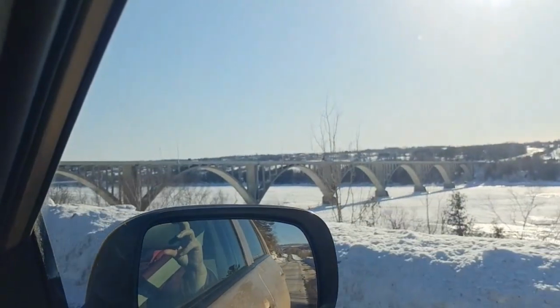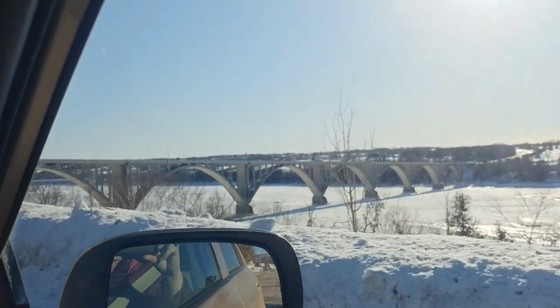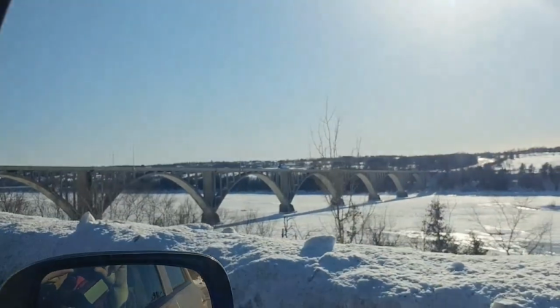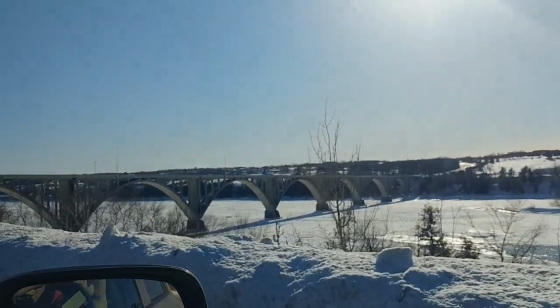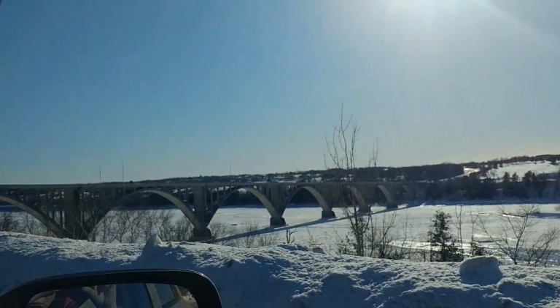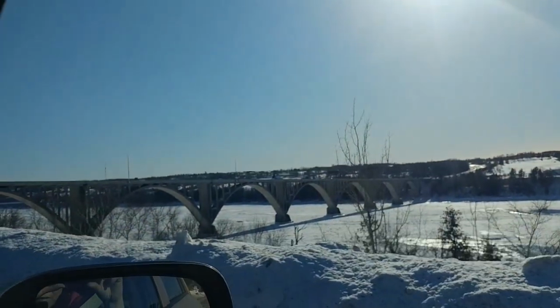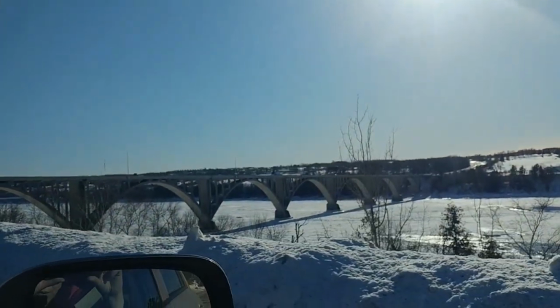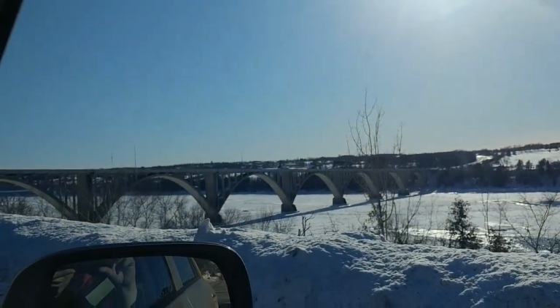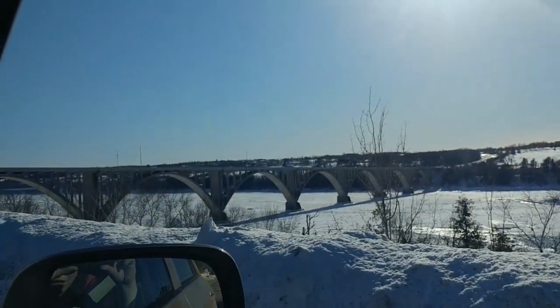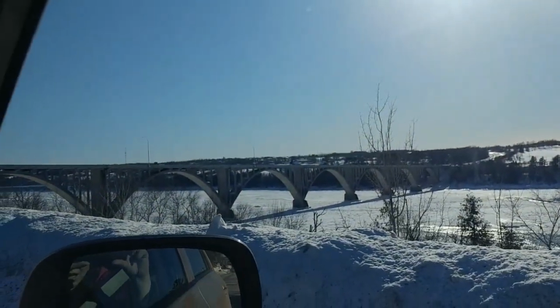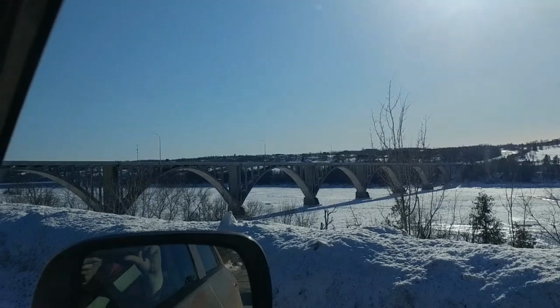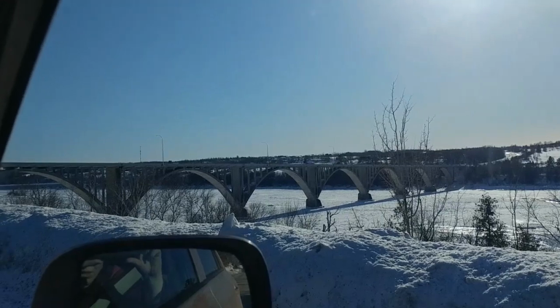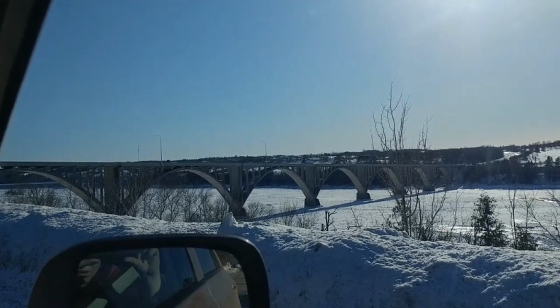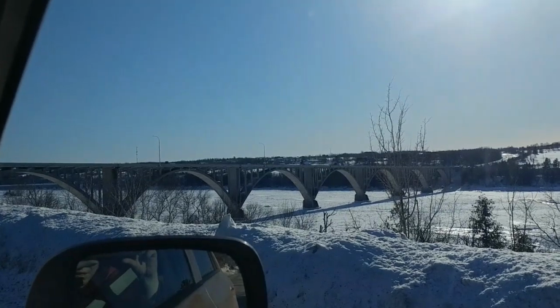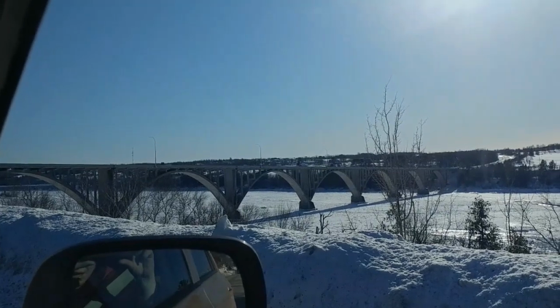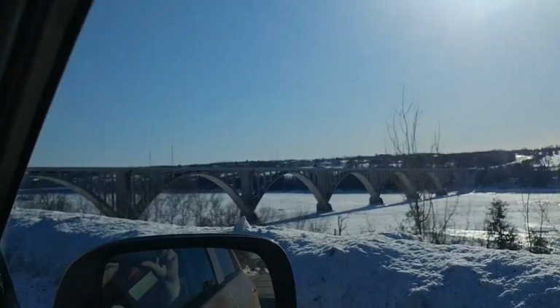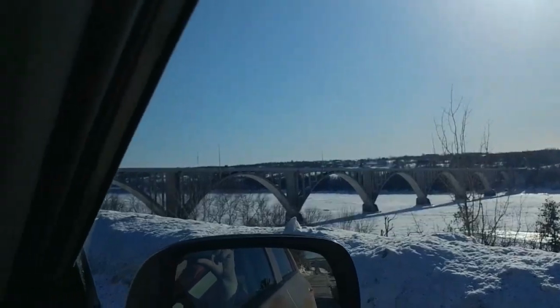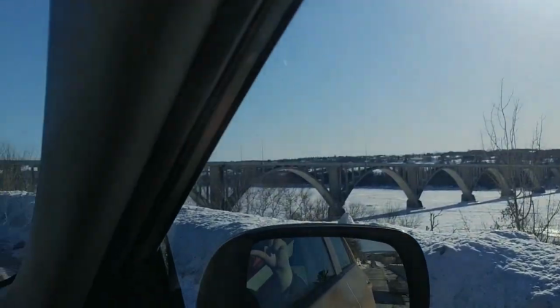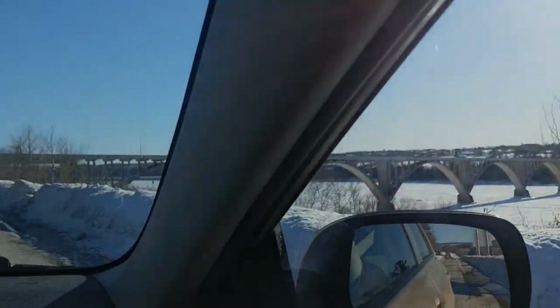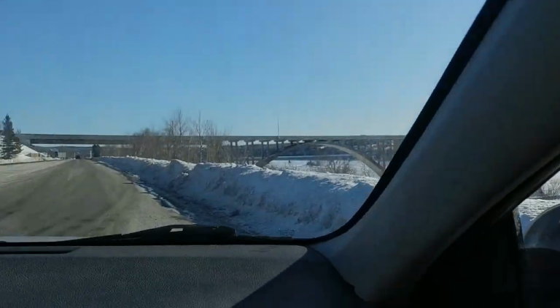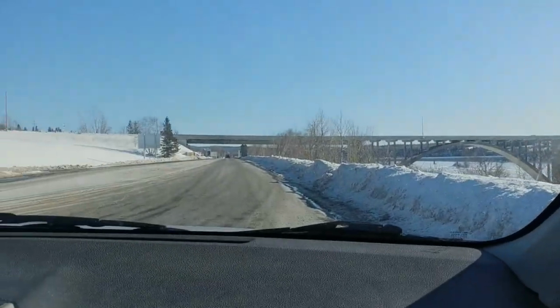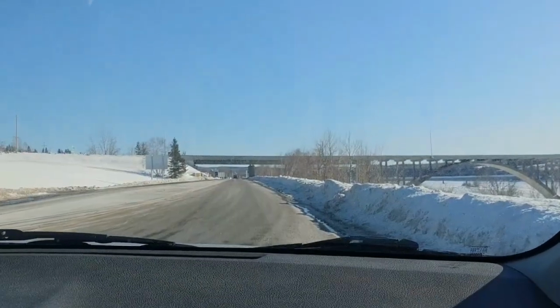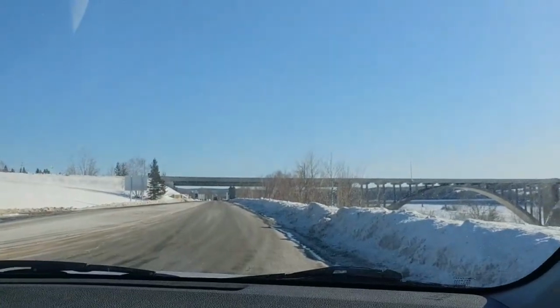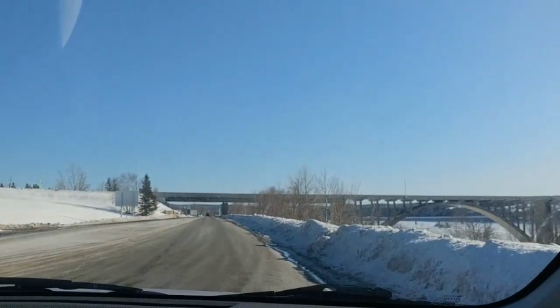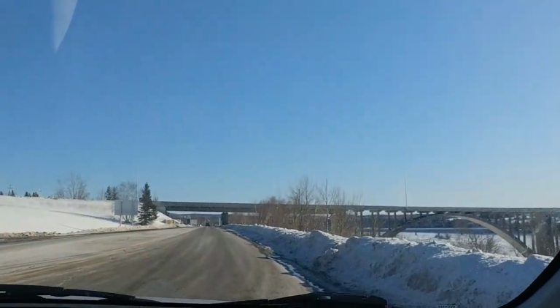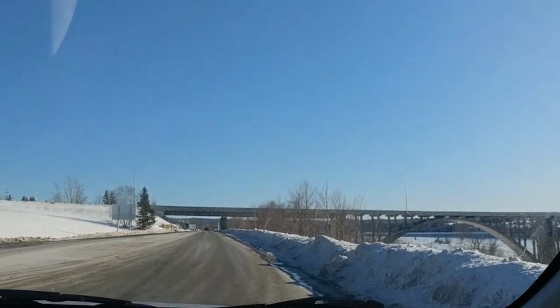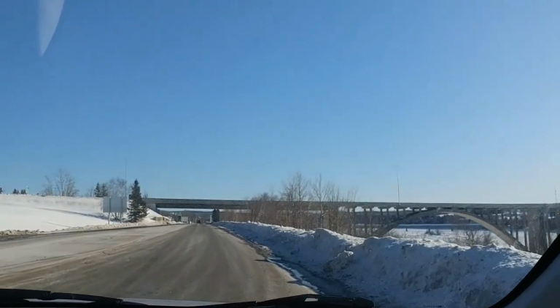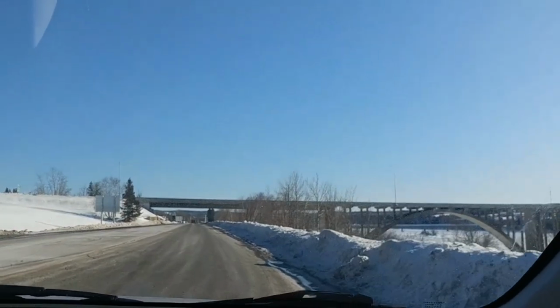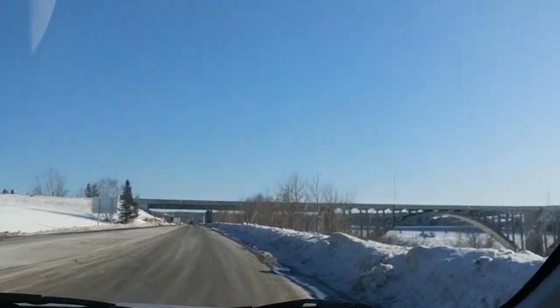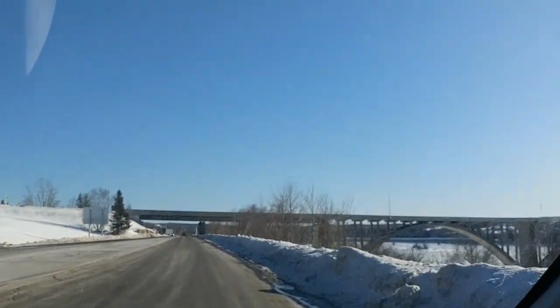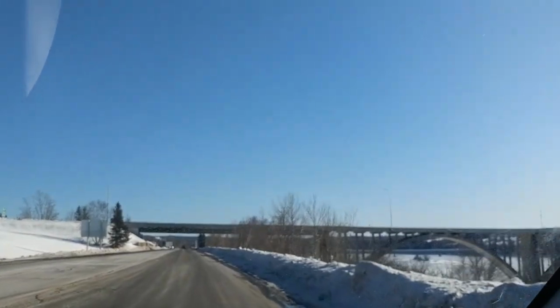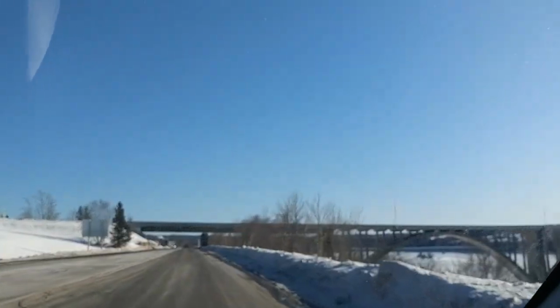This is the Hugh John Fleming Bridge, which is the old TransCanada as we go into Hartland, New Brunswick, home of the world's largest covered bridge.